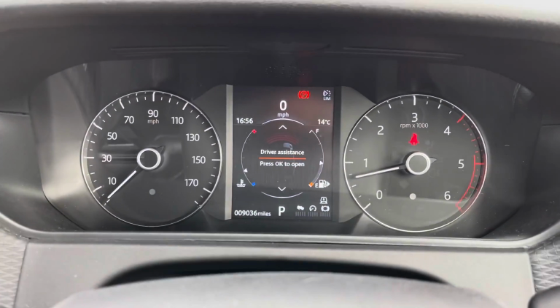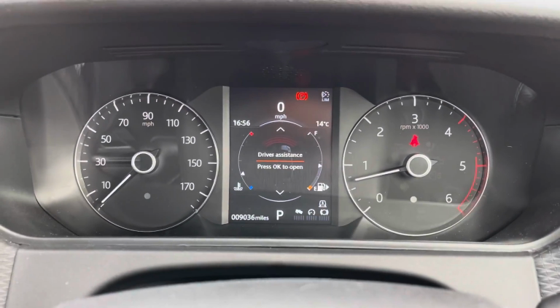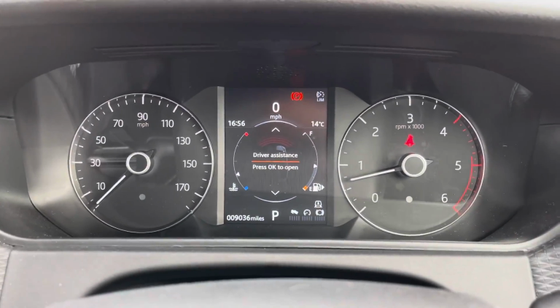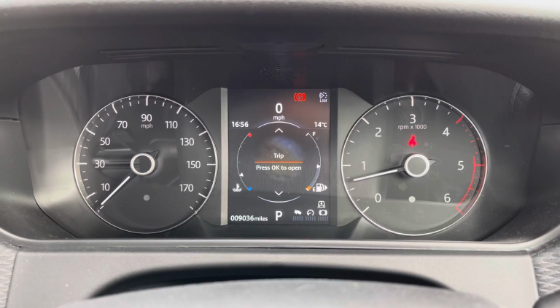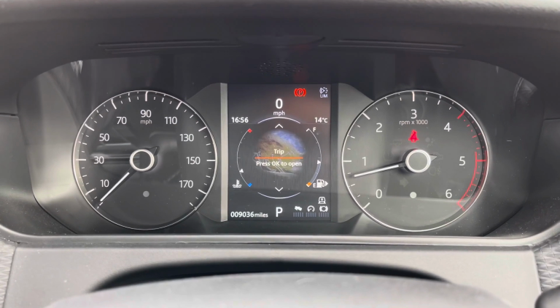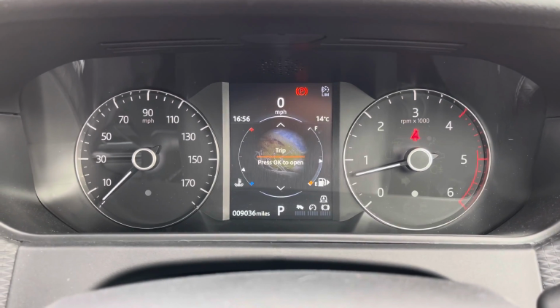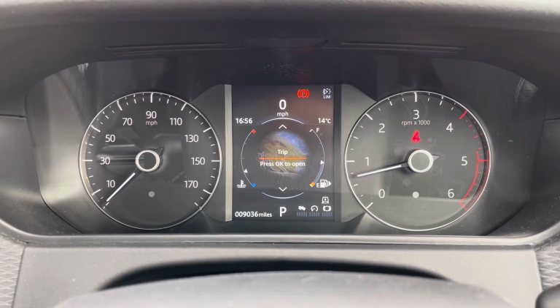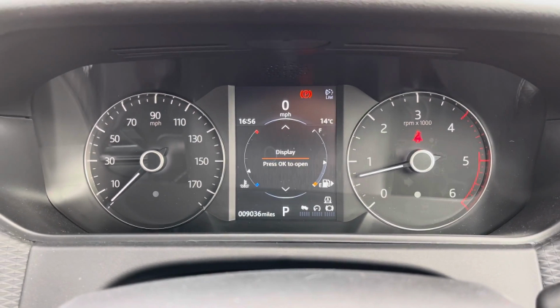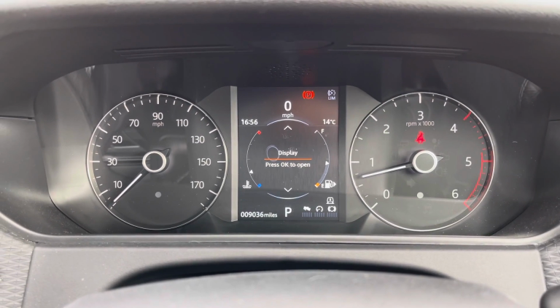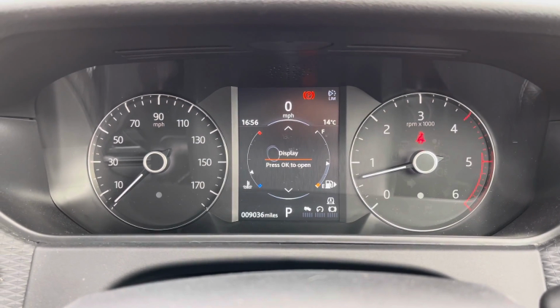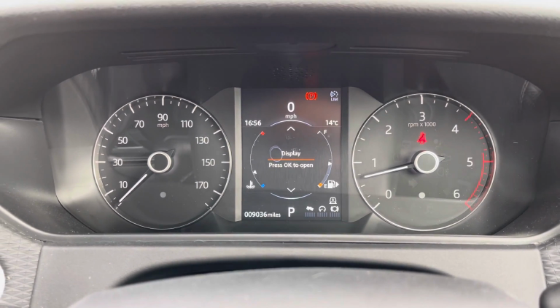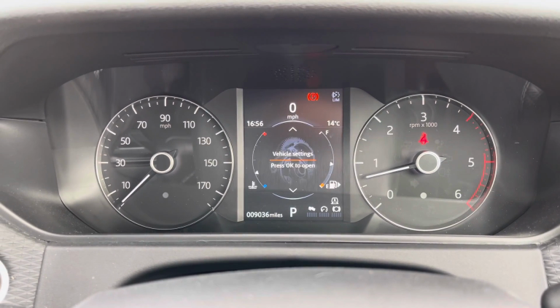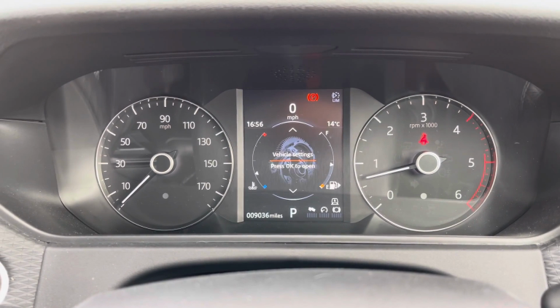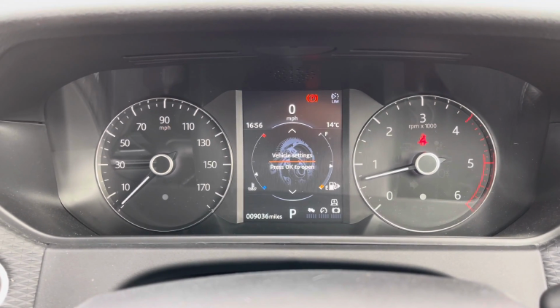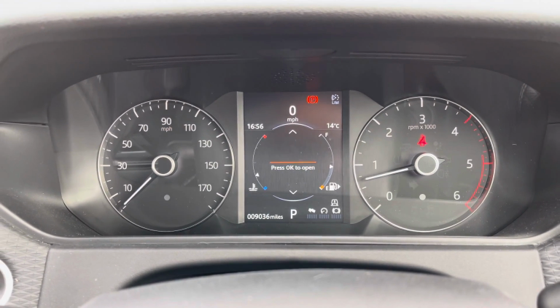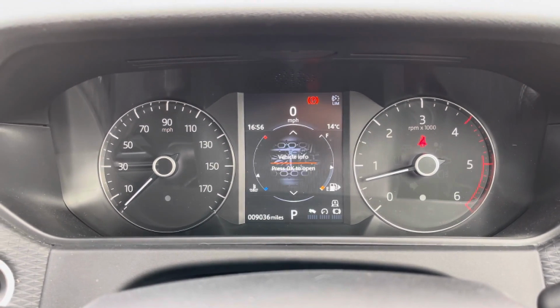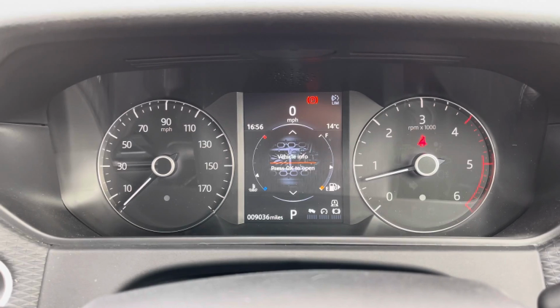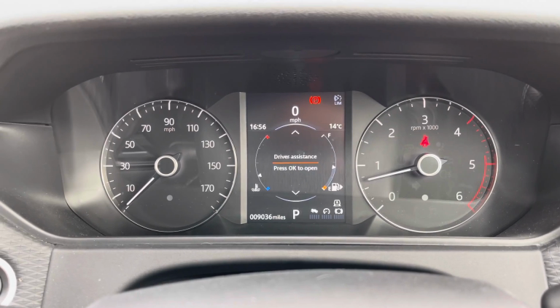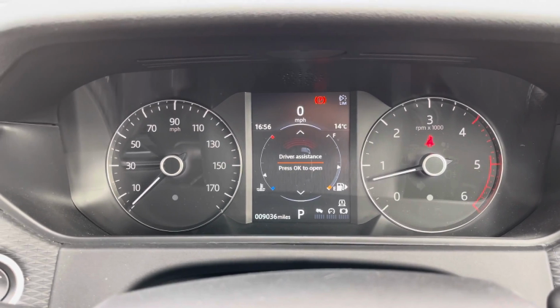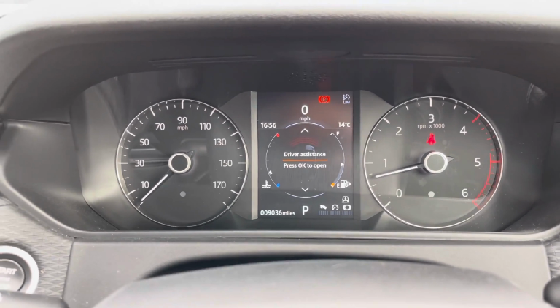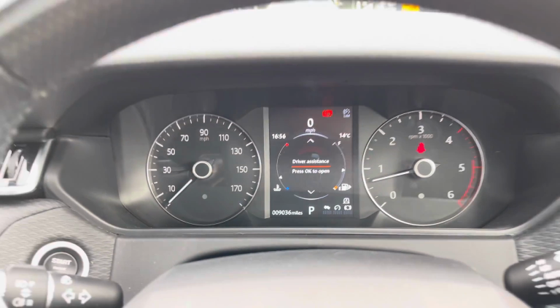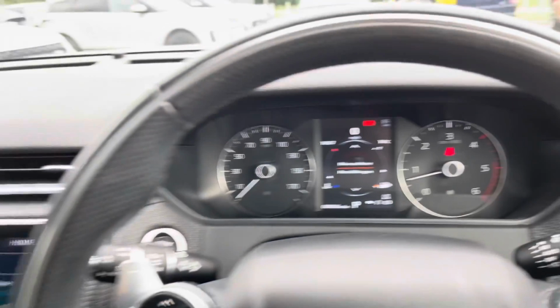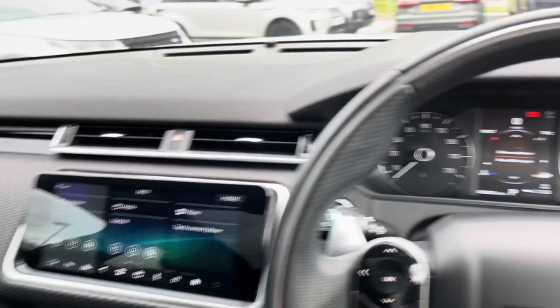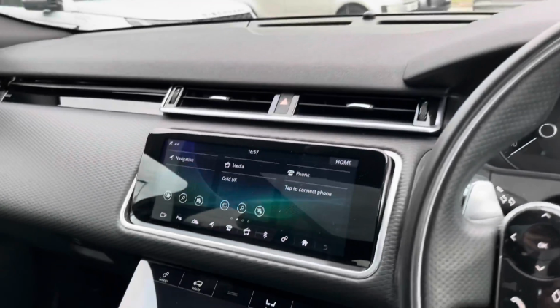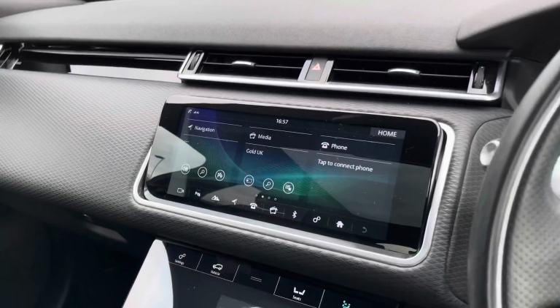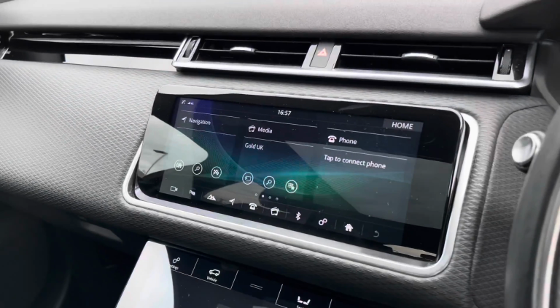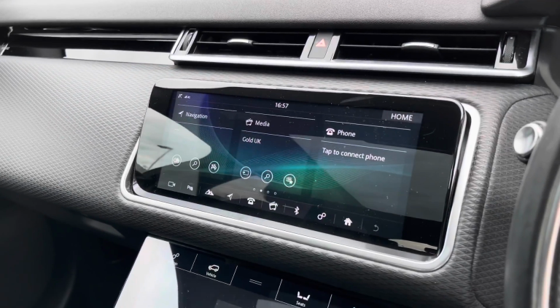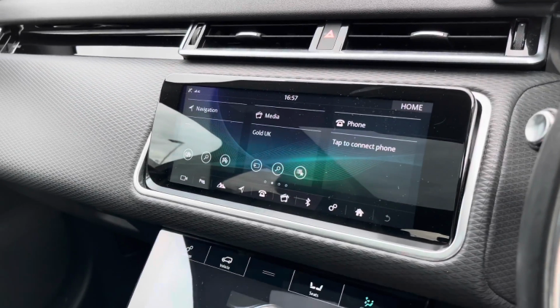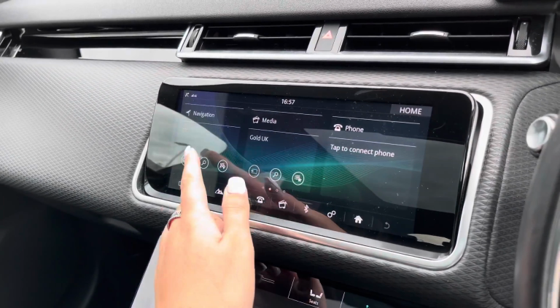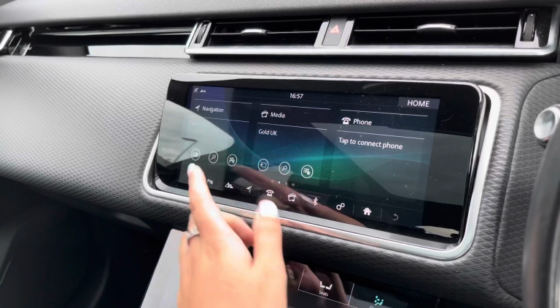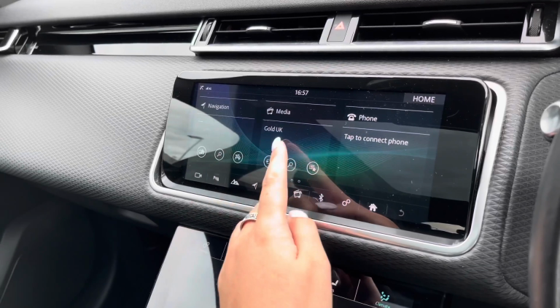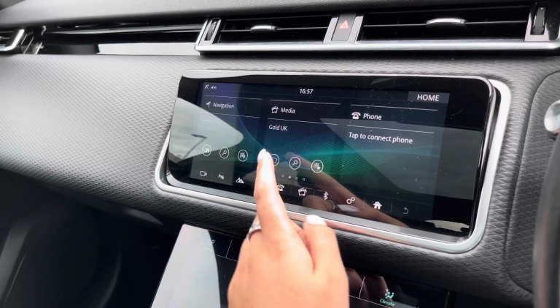On the screen in front of you, you can view your driver assistance, trip, display, vehicle settings and vehicle information. The touchscreen has different functions including sat nav and DAB radio.